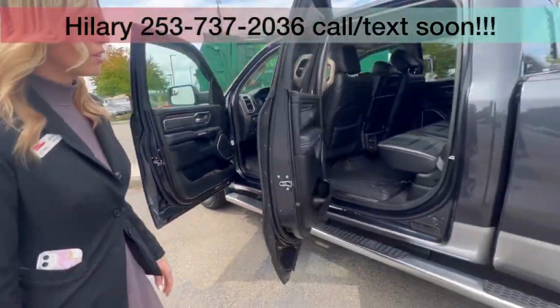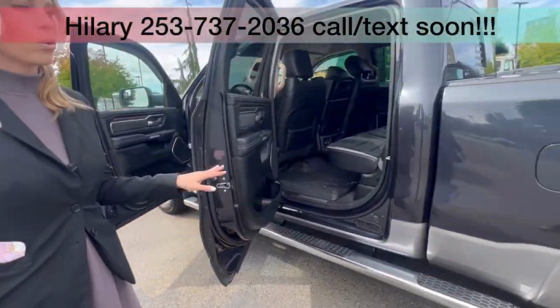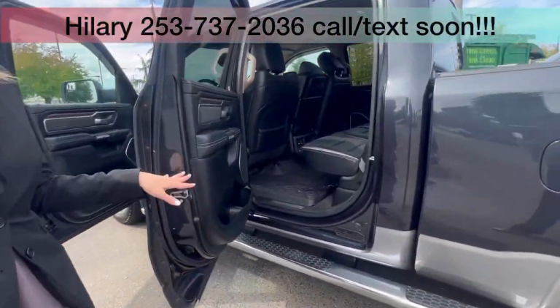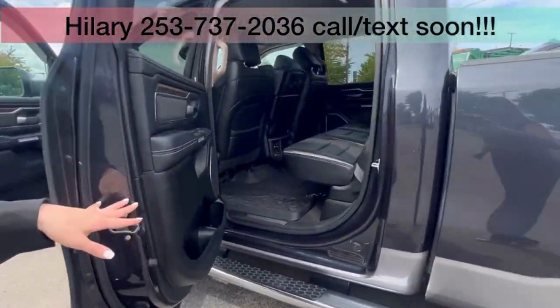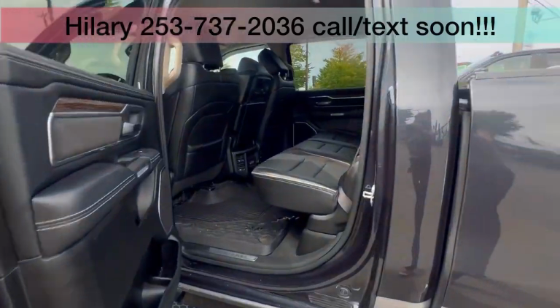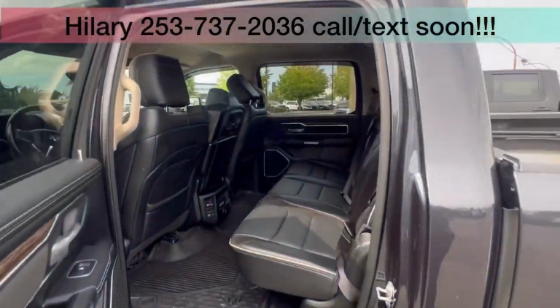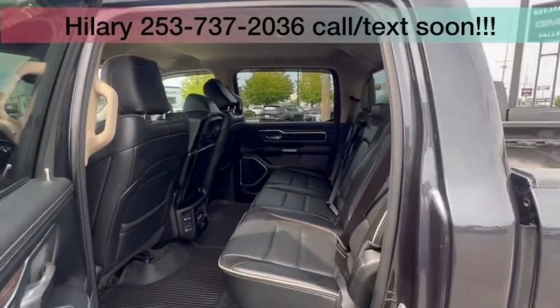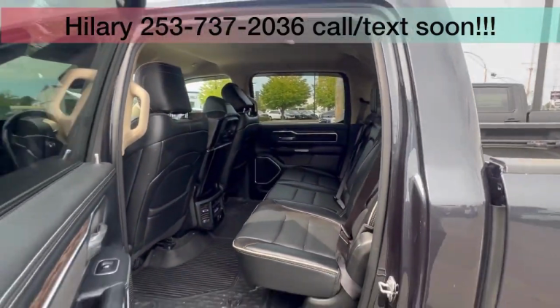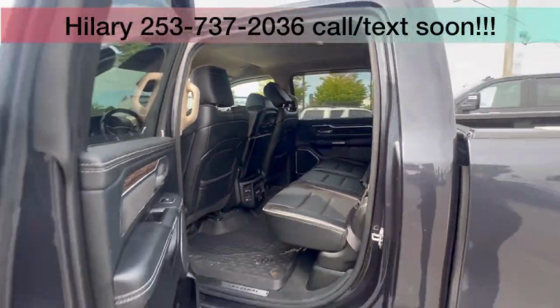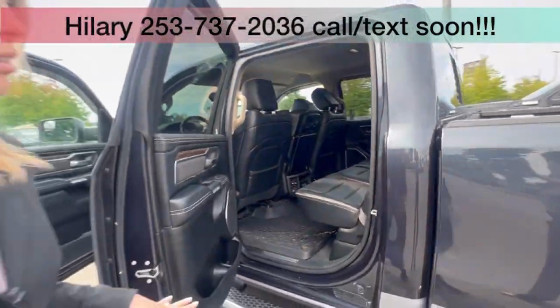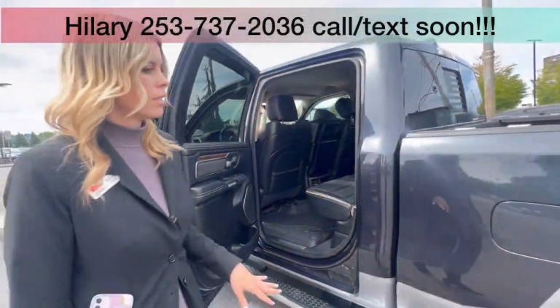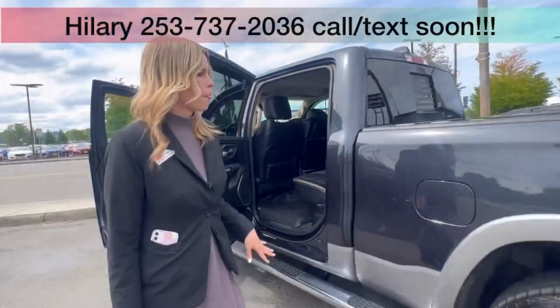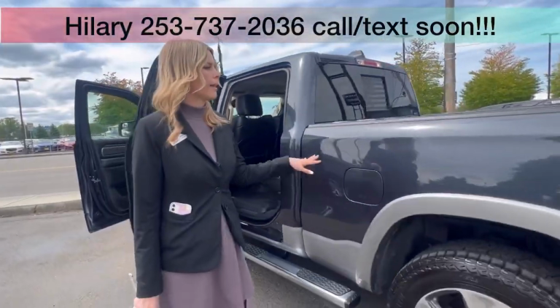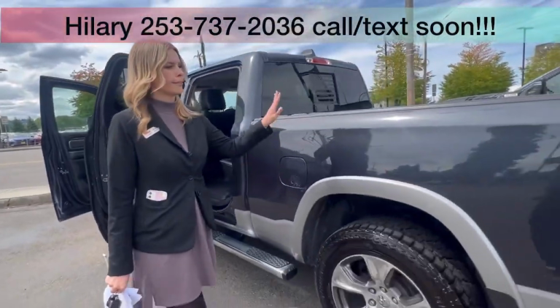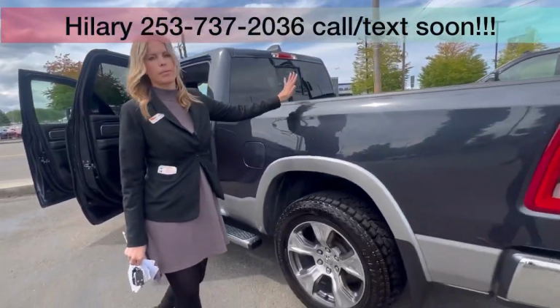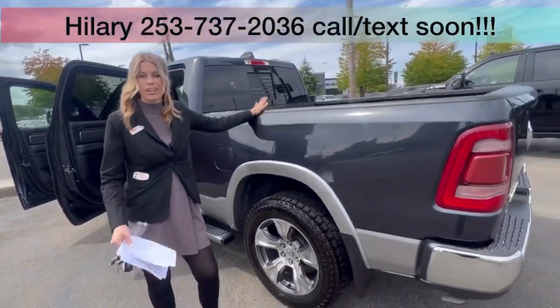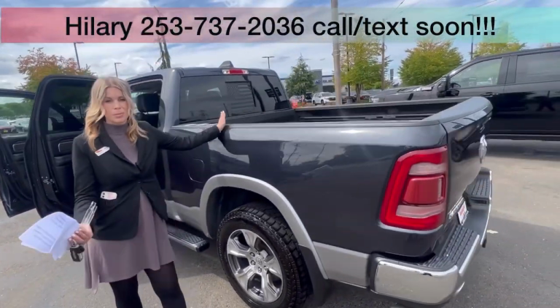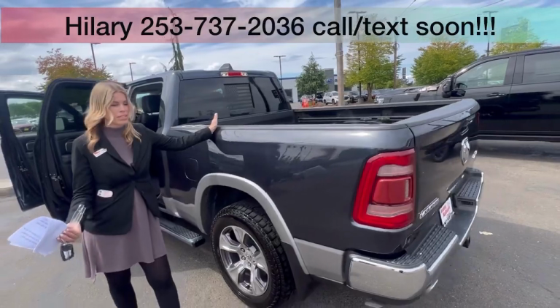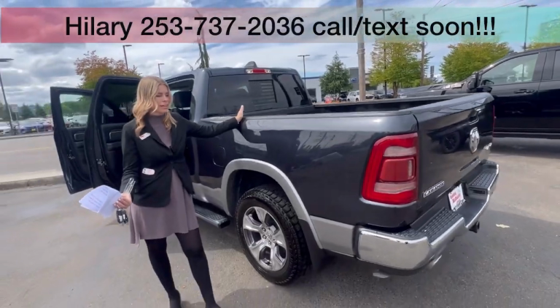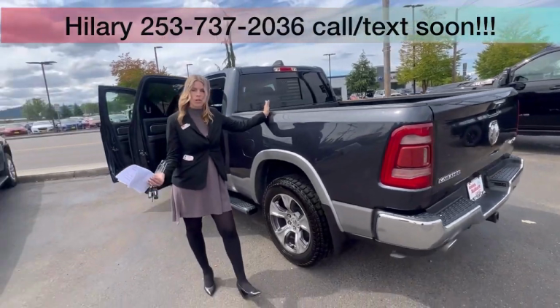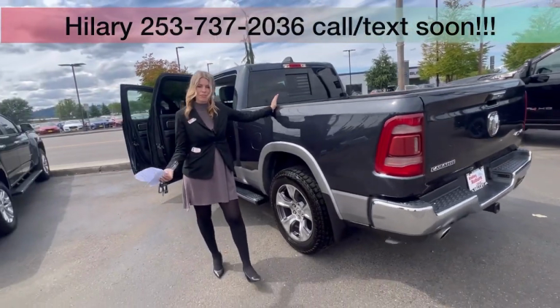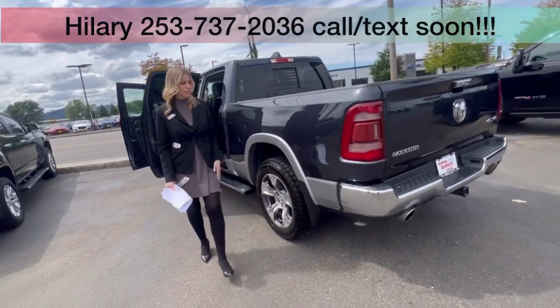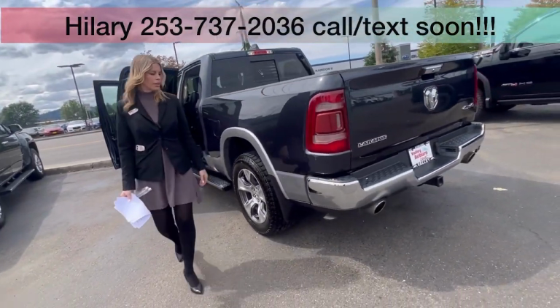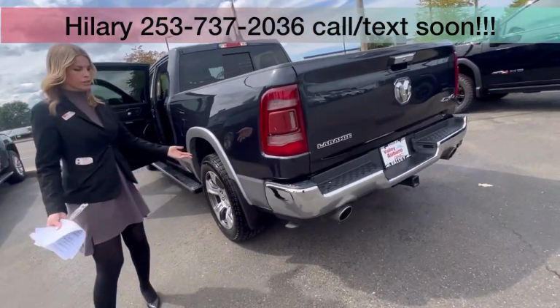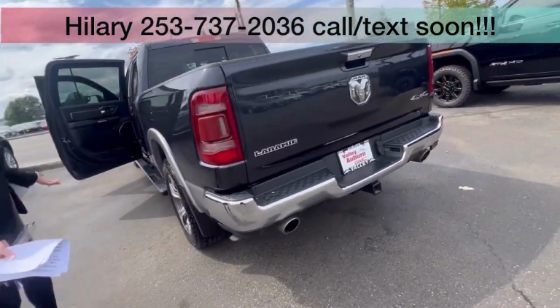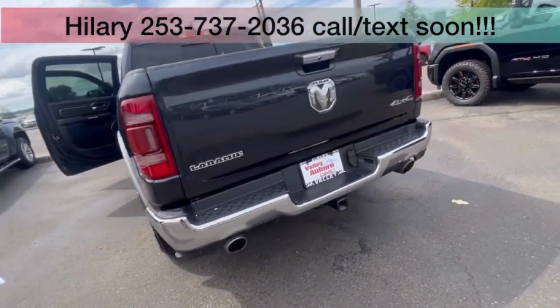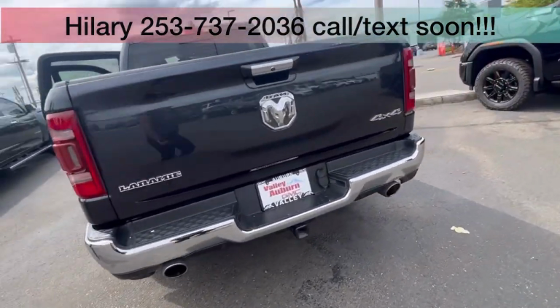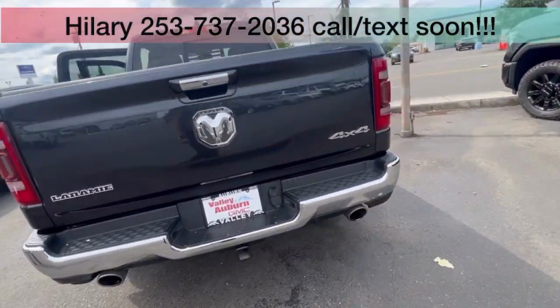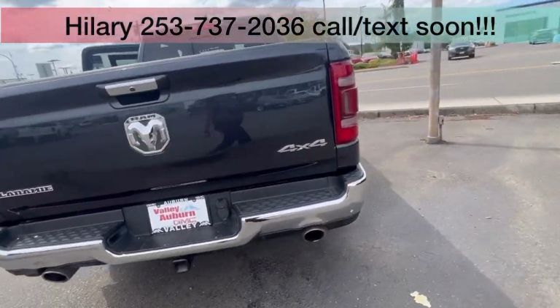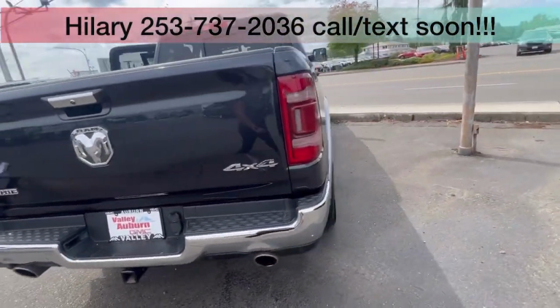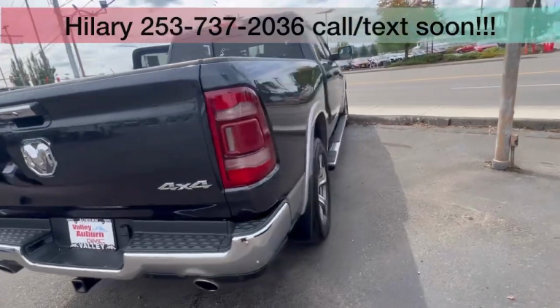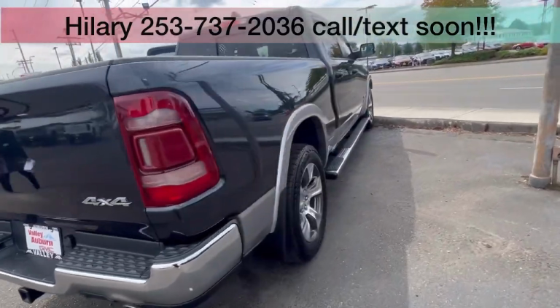This only has one previous owner and a clean Carfax. The best part about it is it's been serviced here at Valley its whole life — Washington-owned, of course, which is great.